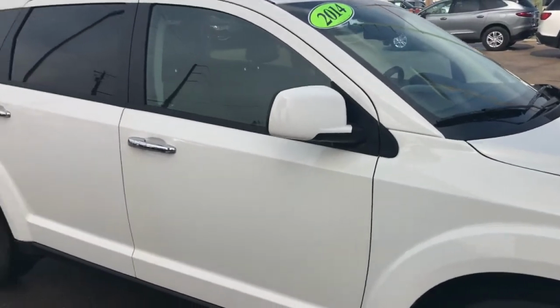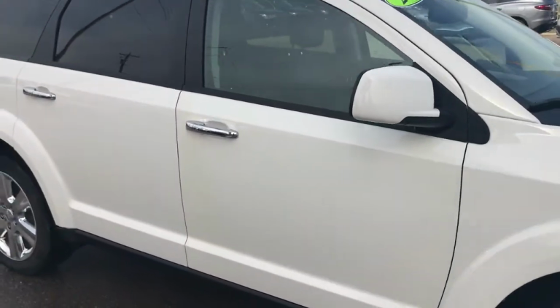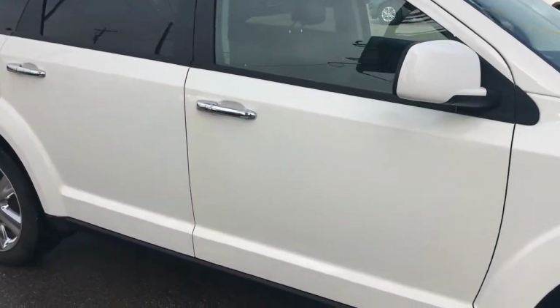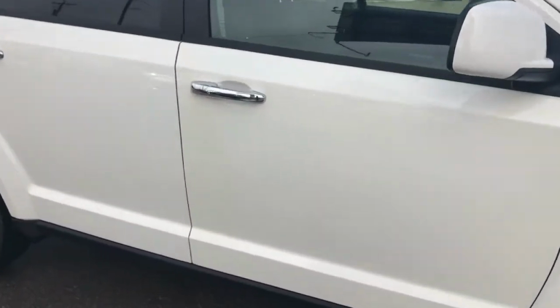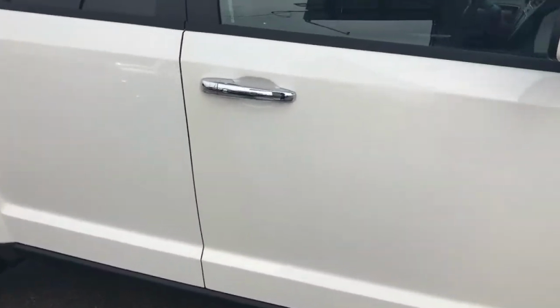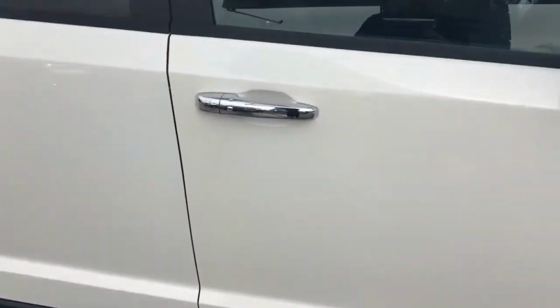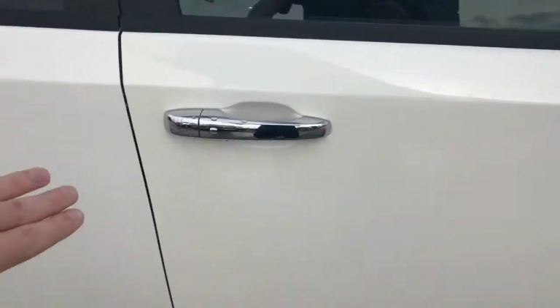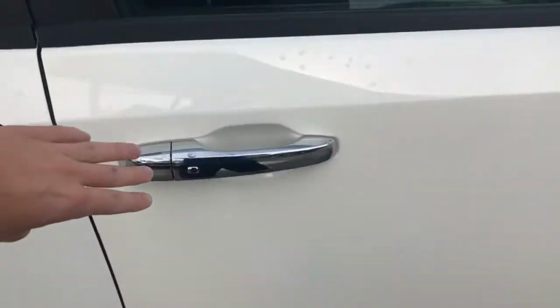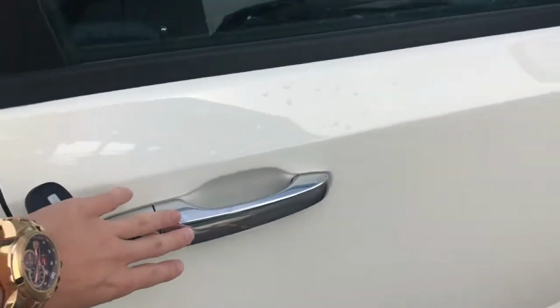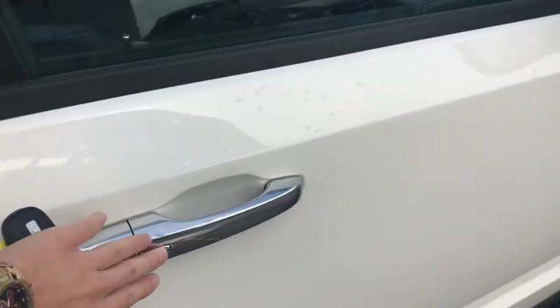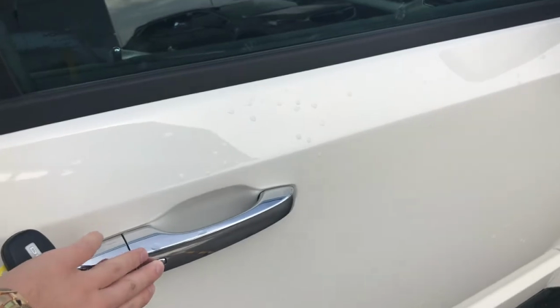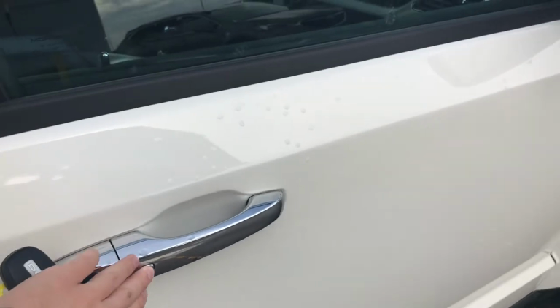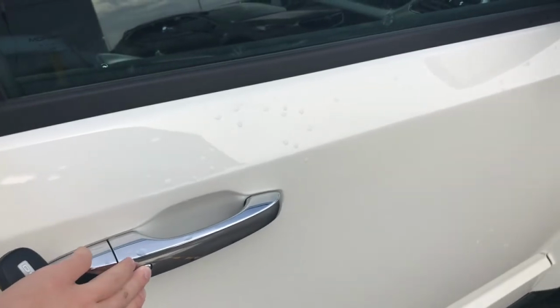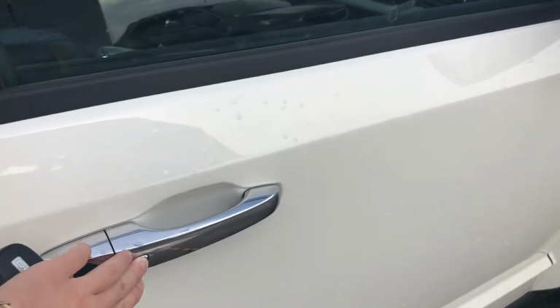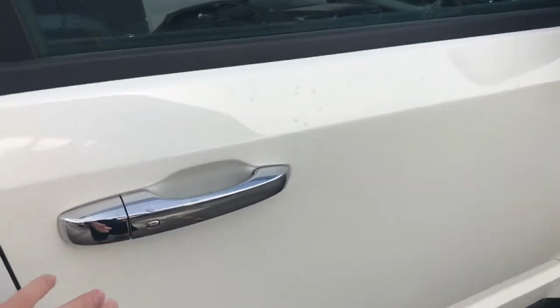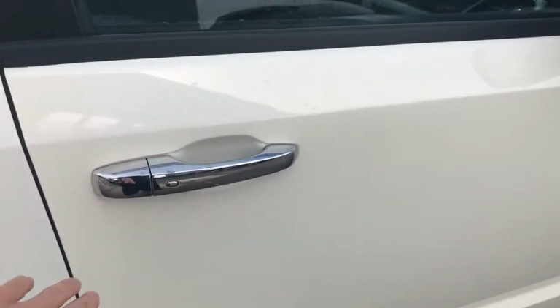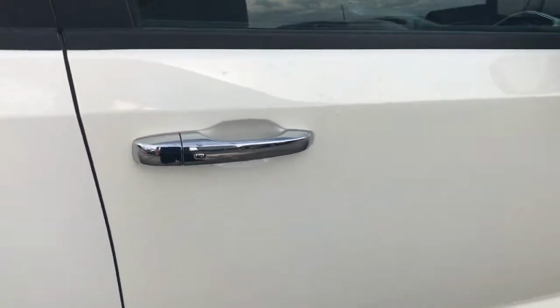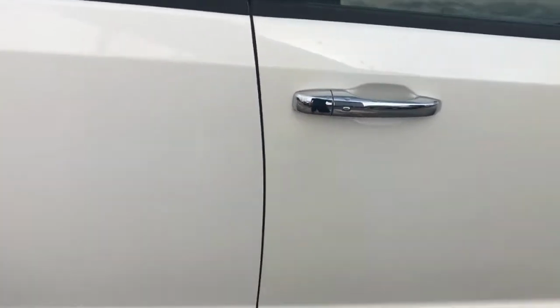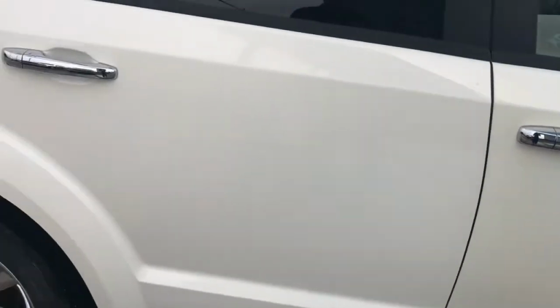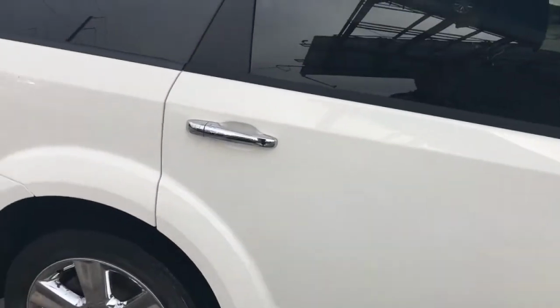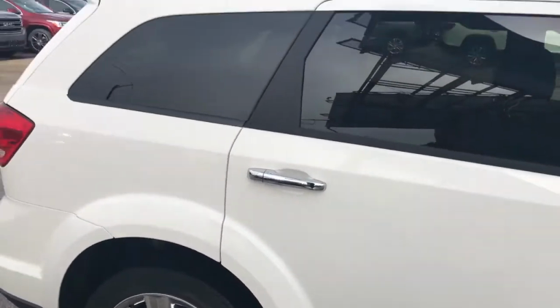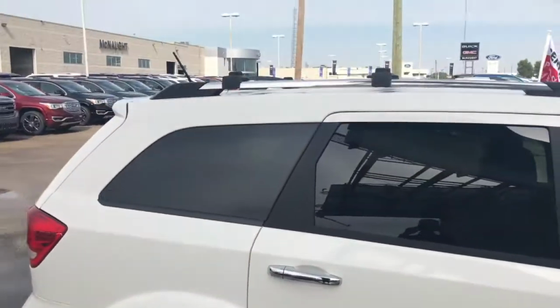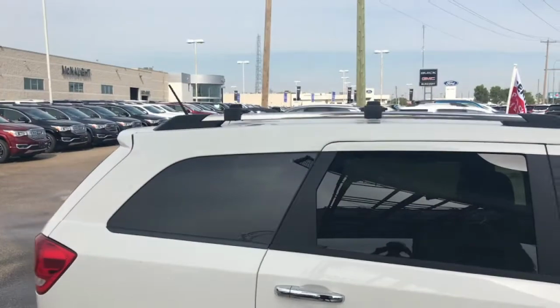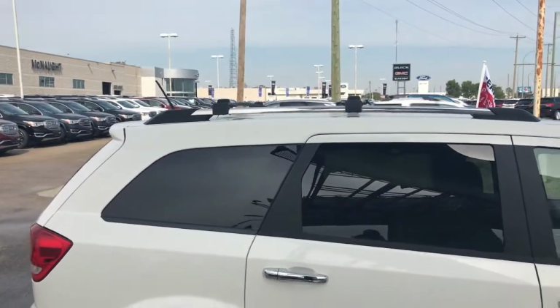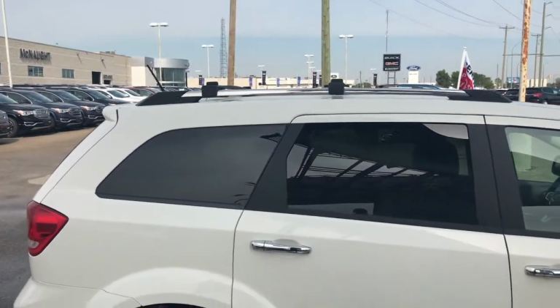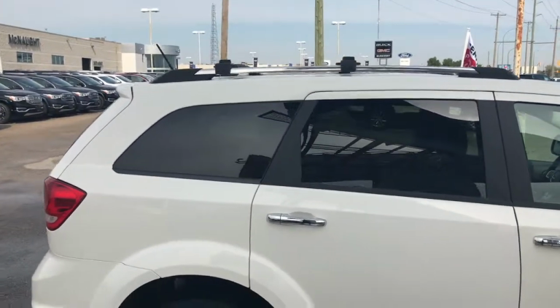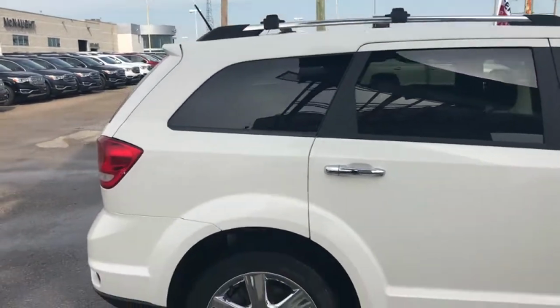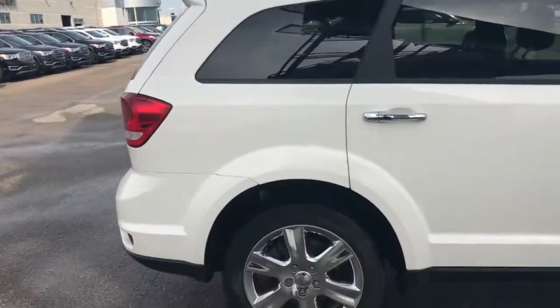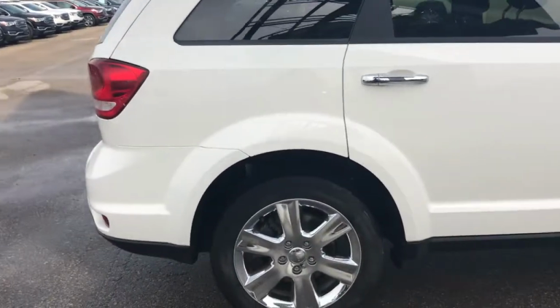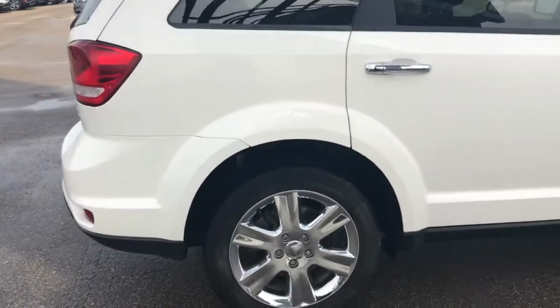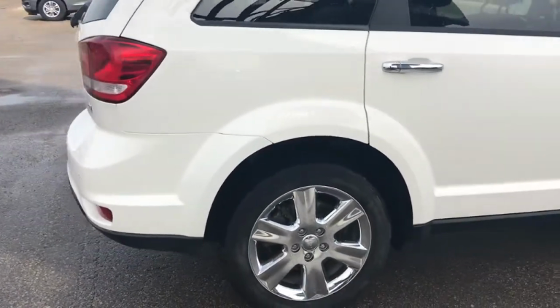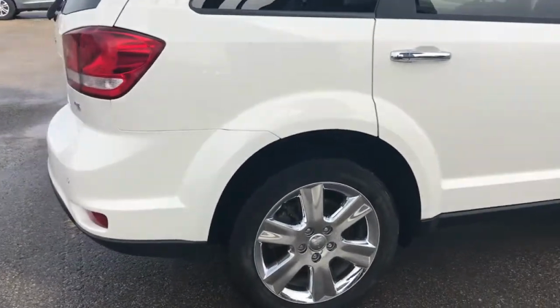You've got the chrome door handles with proximity locks, meaning if you push the button you're able to lock and unlock the doors as long as the key is in your pocket. You do have the roof rails up there with the roof rack ready to go.